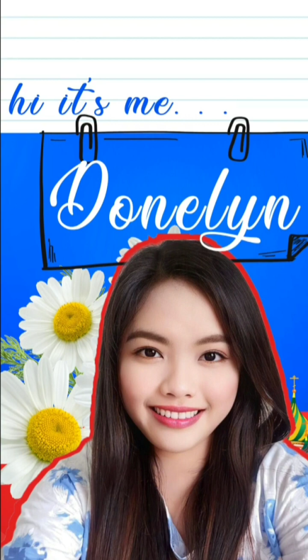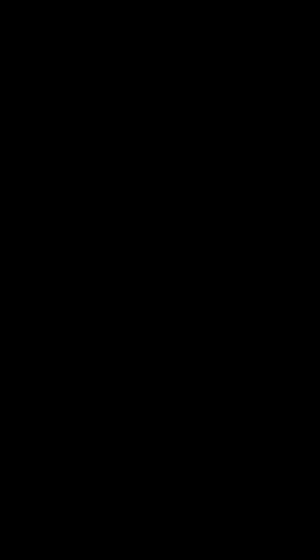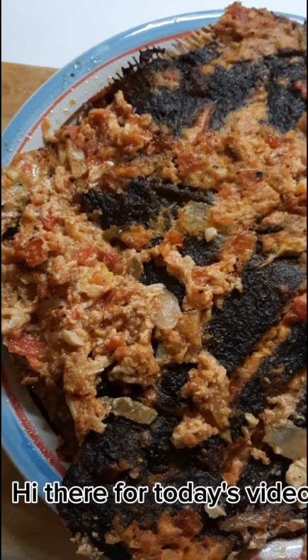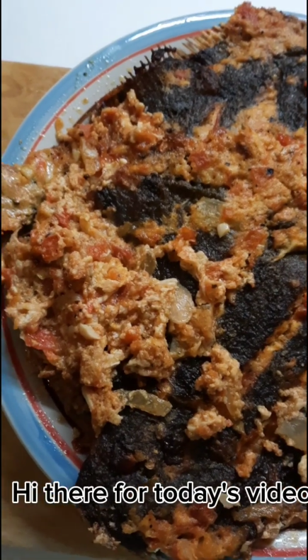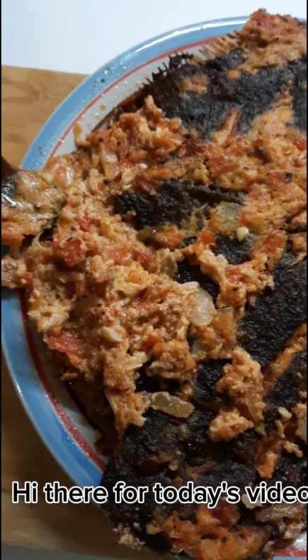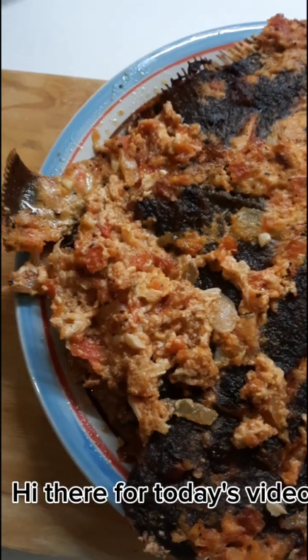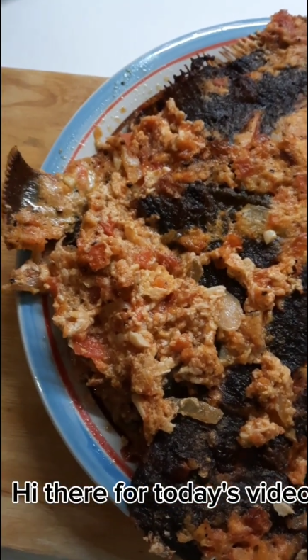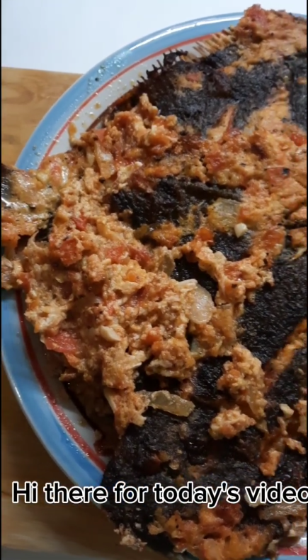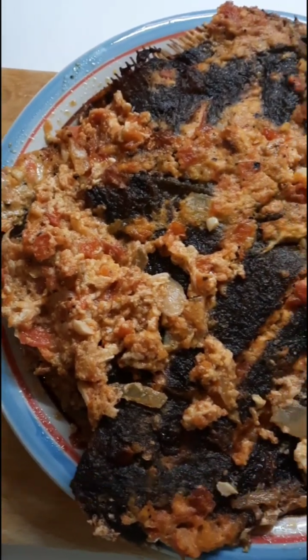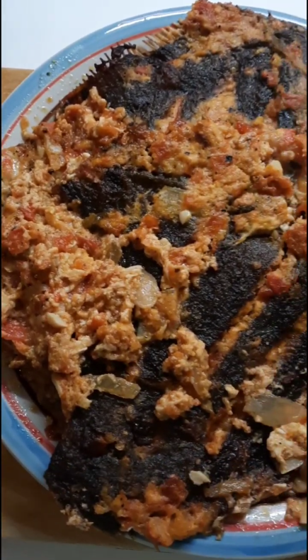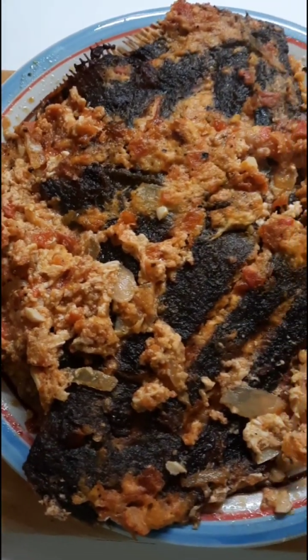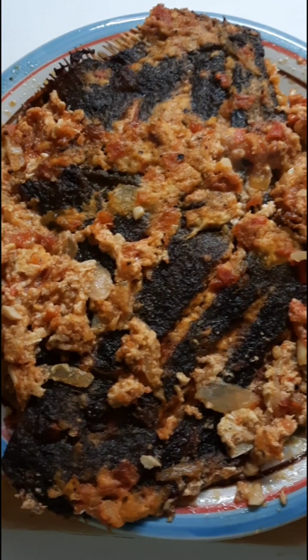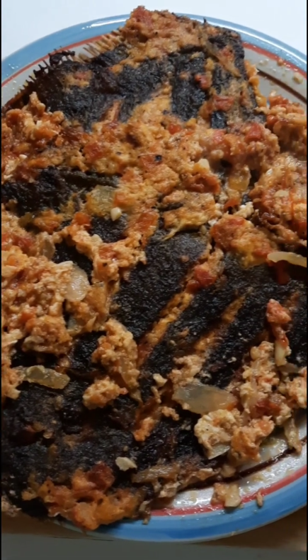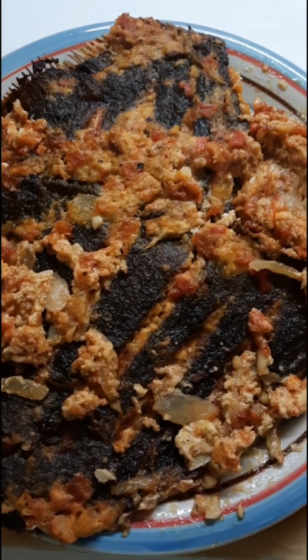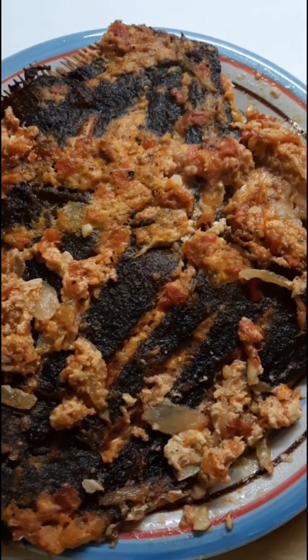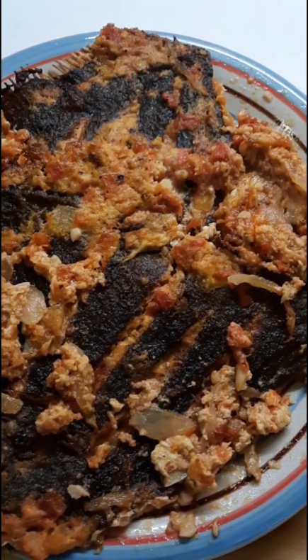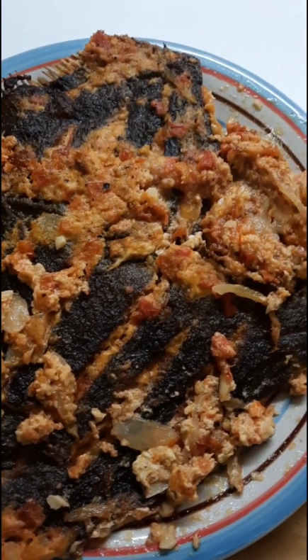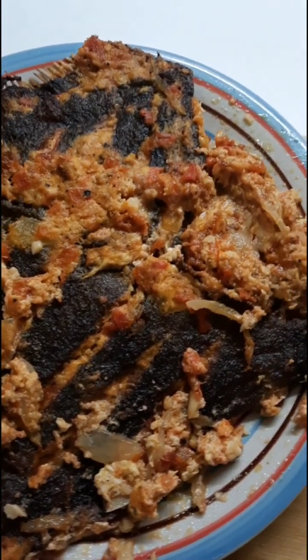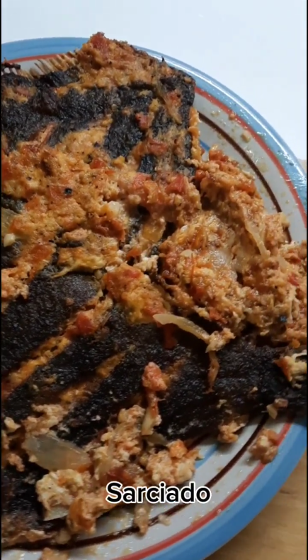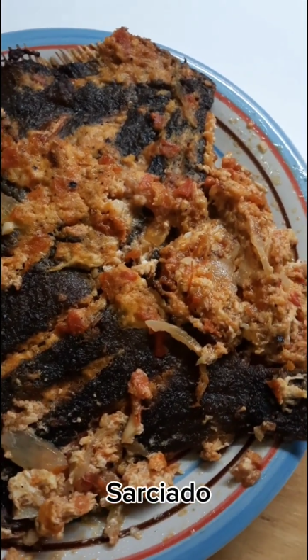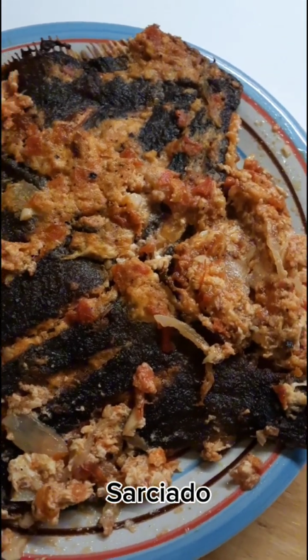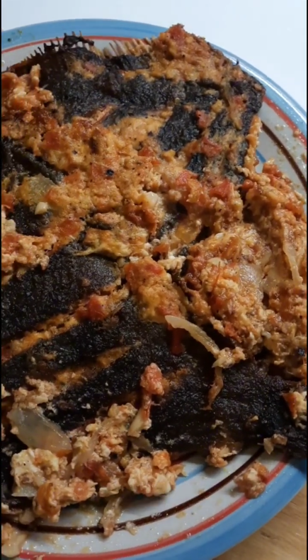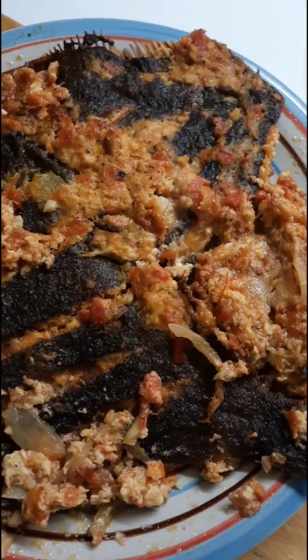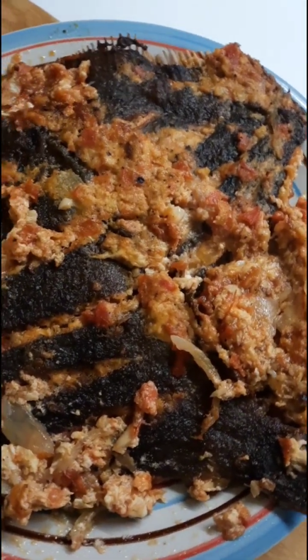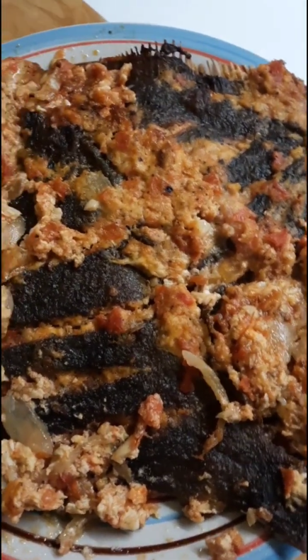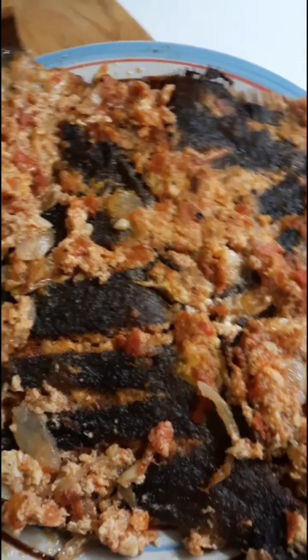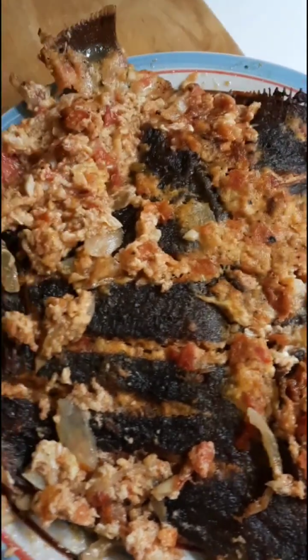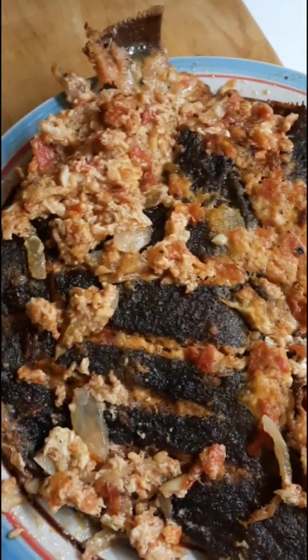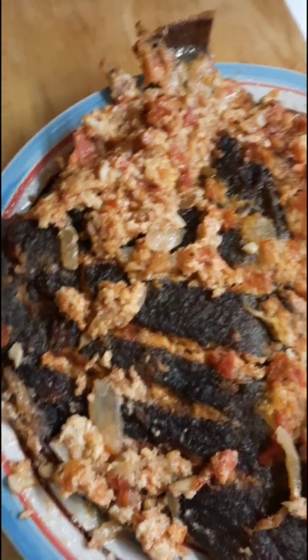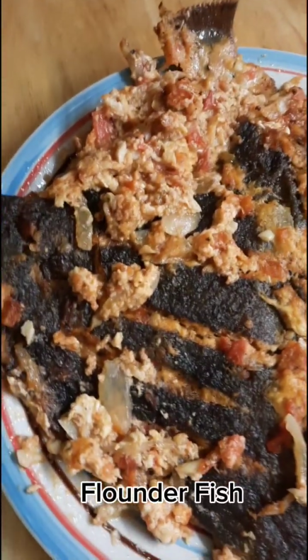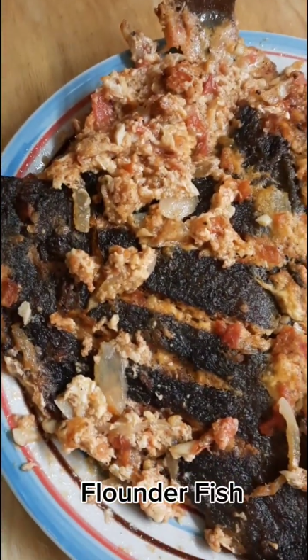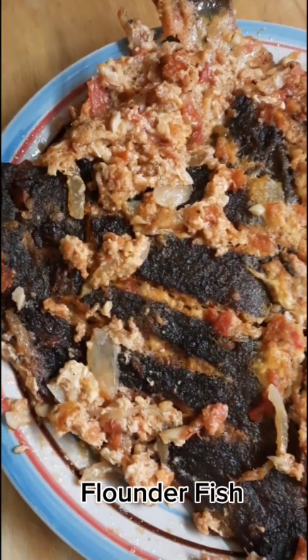Hi there, for today's video: Sarchado Flounderfish.